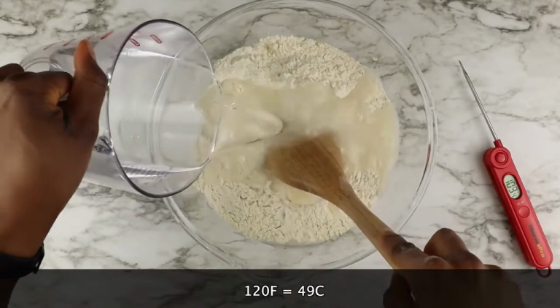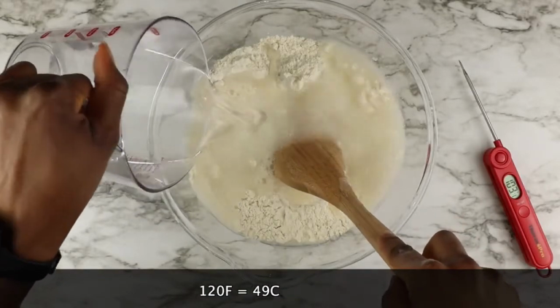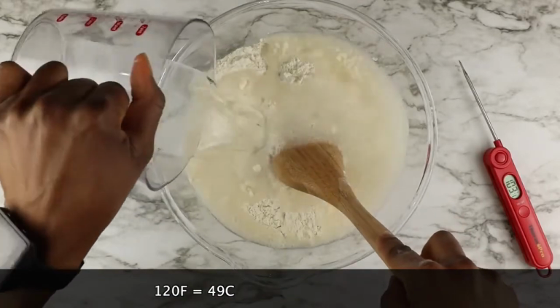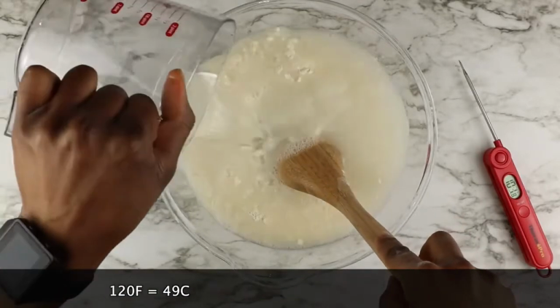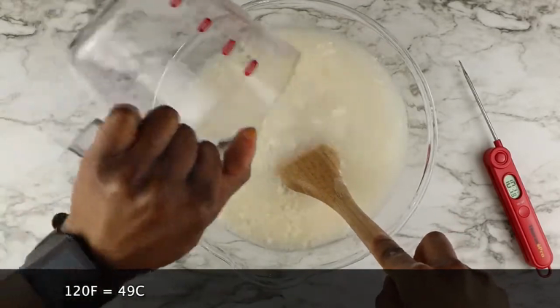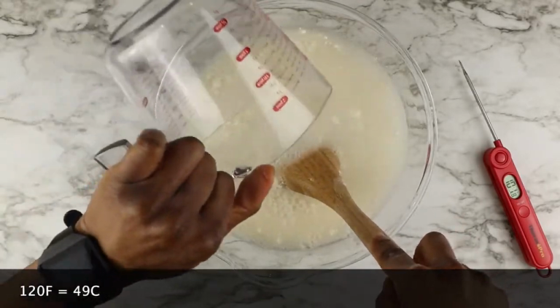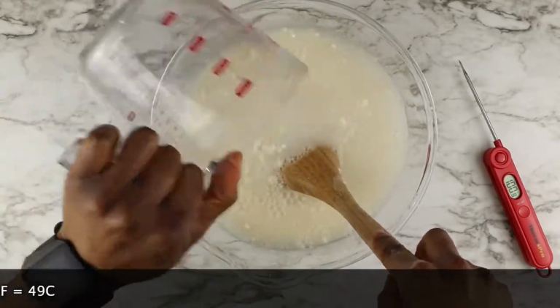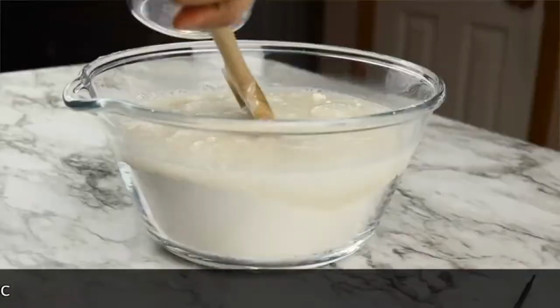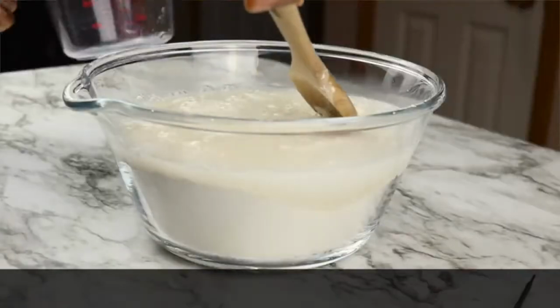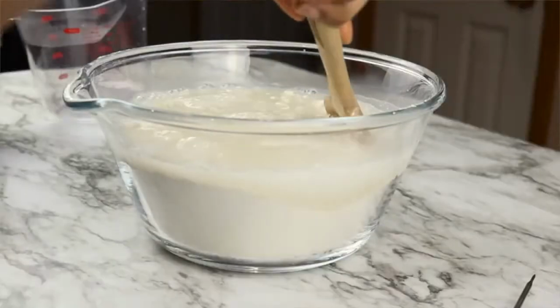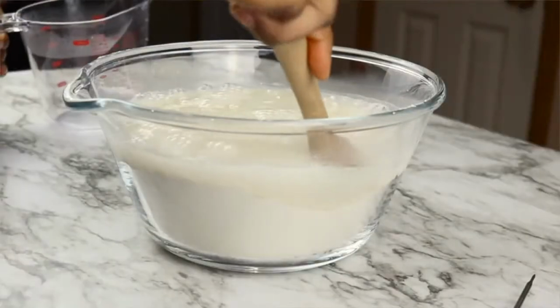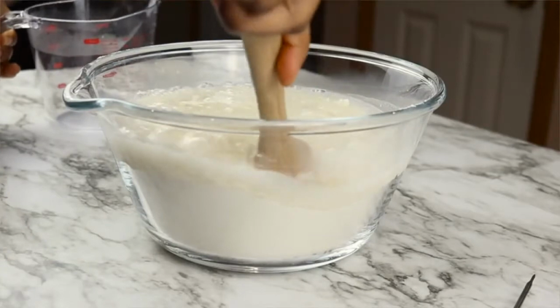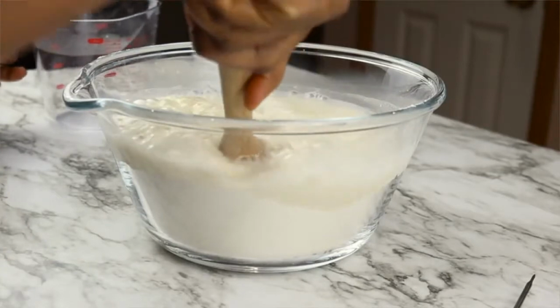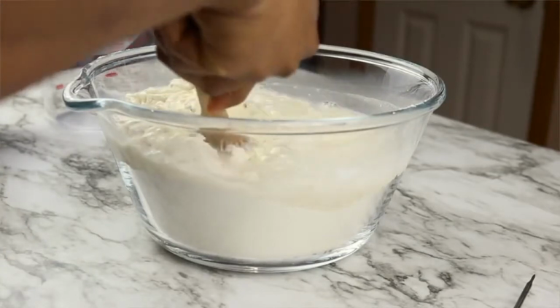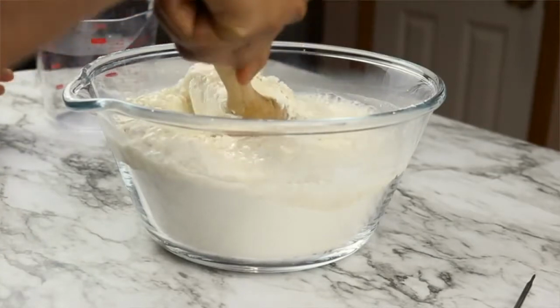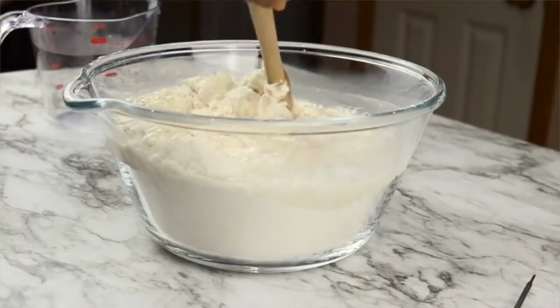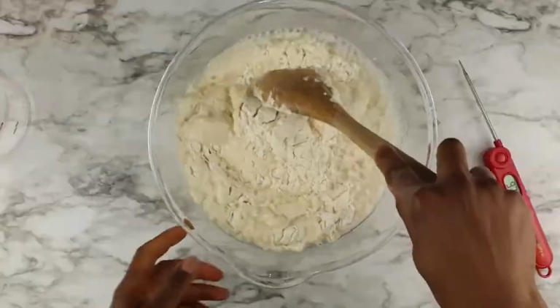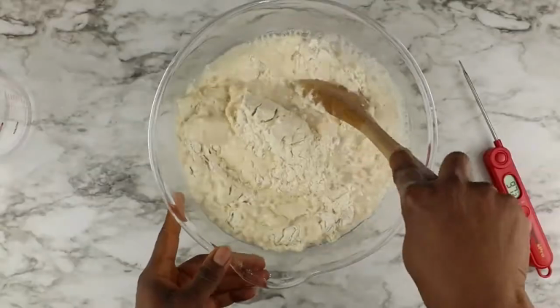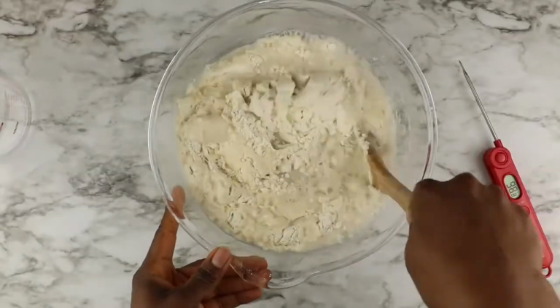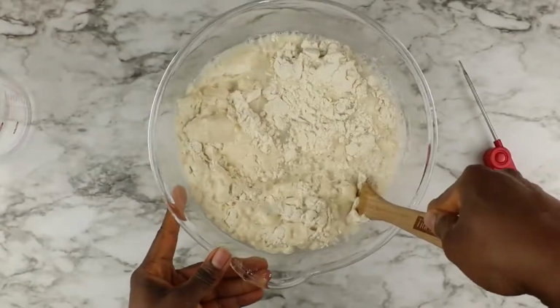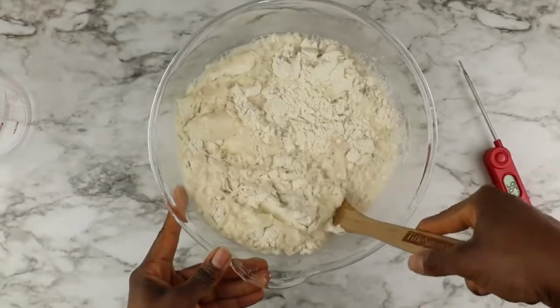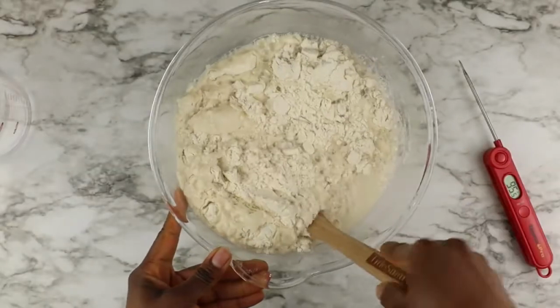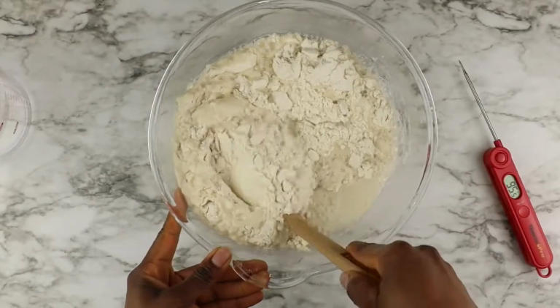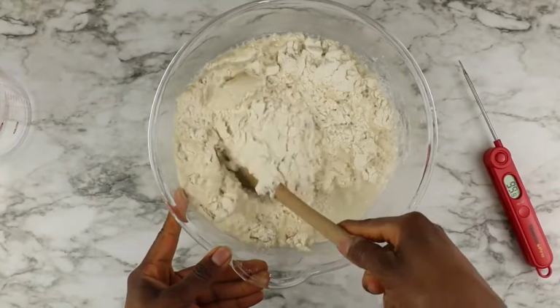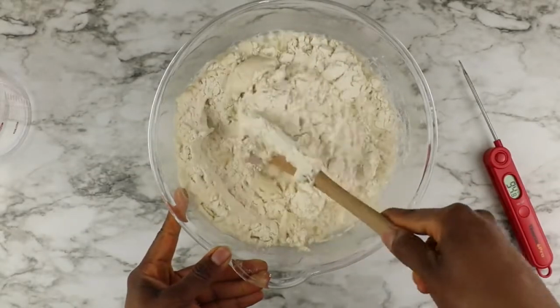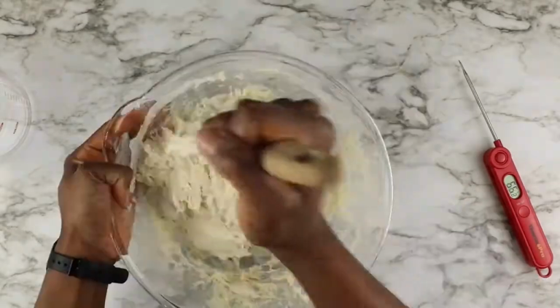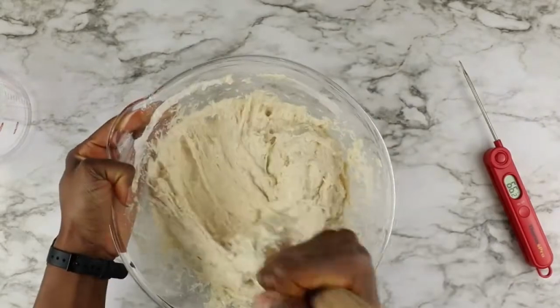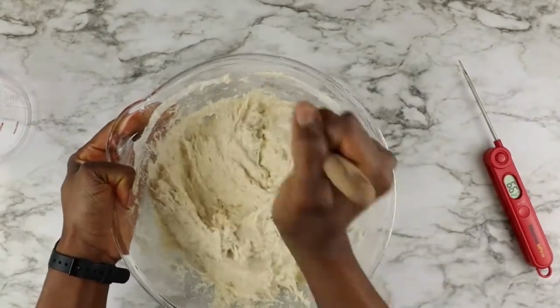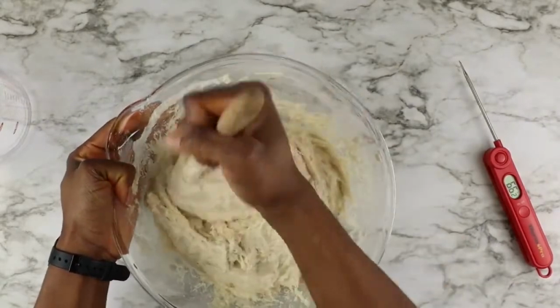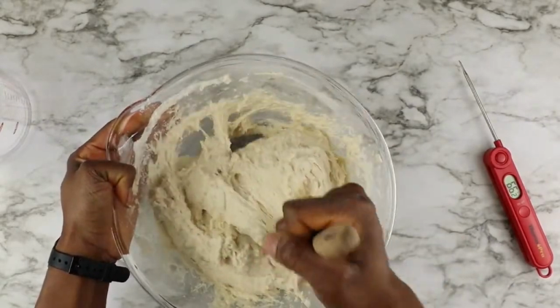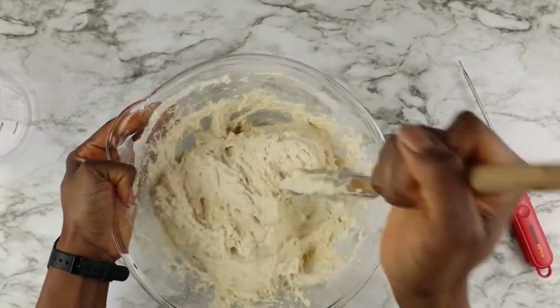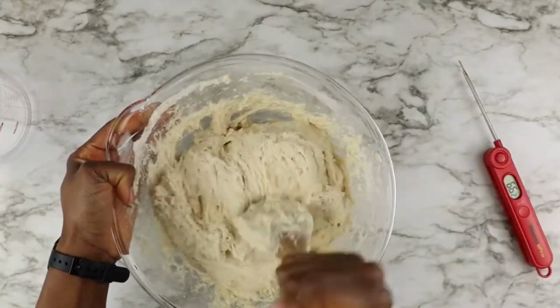Once you put in your water, mix it with a wooden spoon. If it's too hard to mix with a wooden spoon, you can go ahead and use your clean hands until you don't see any more dry flour.